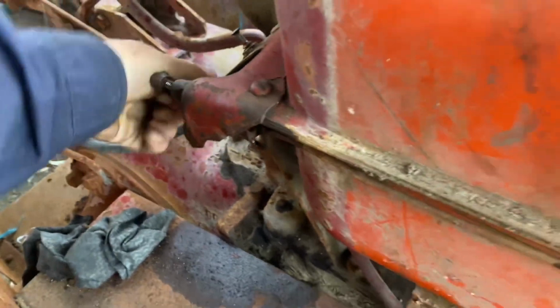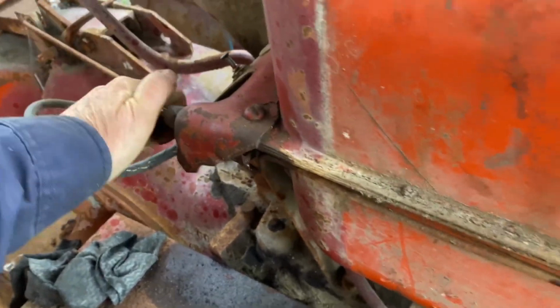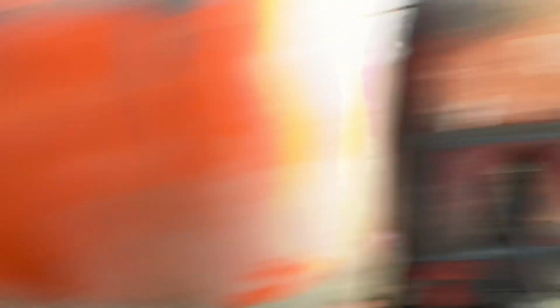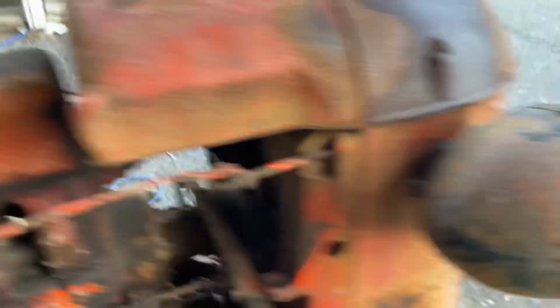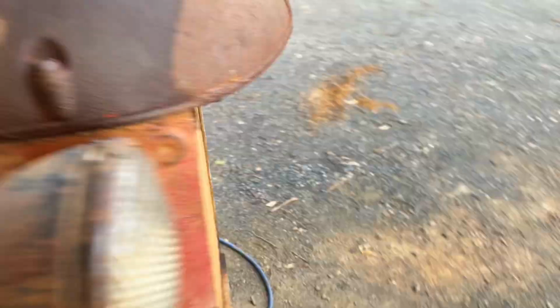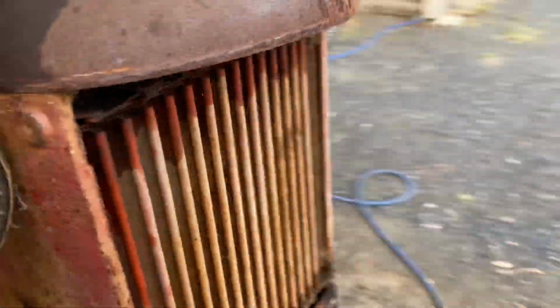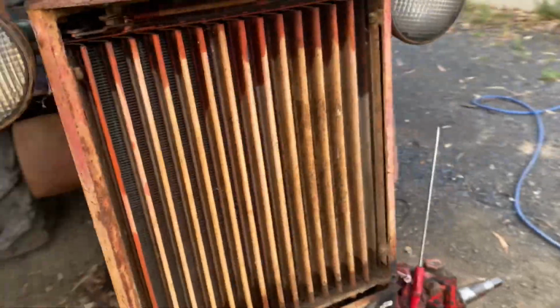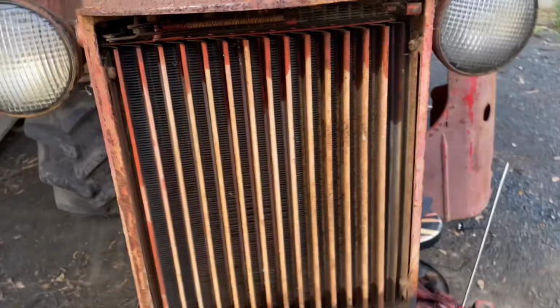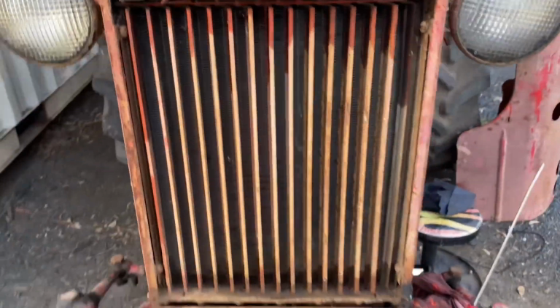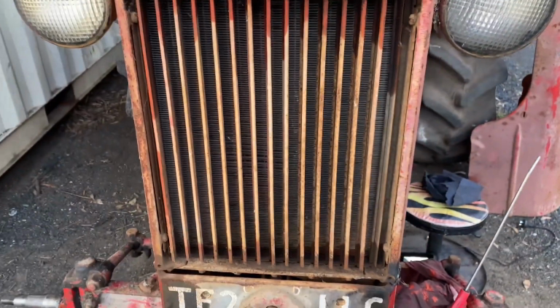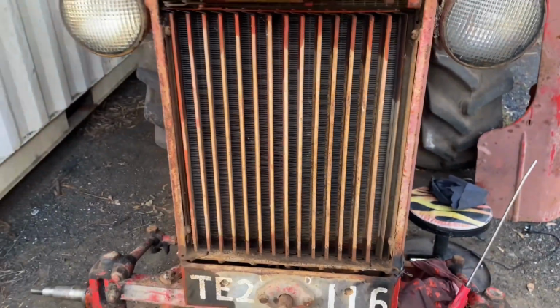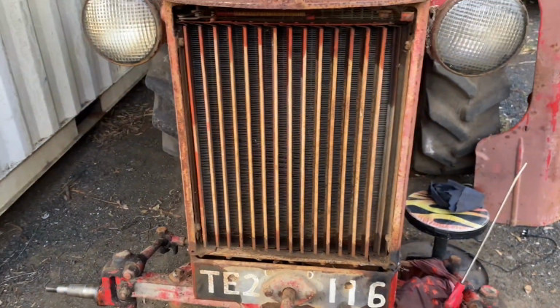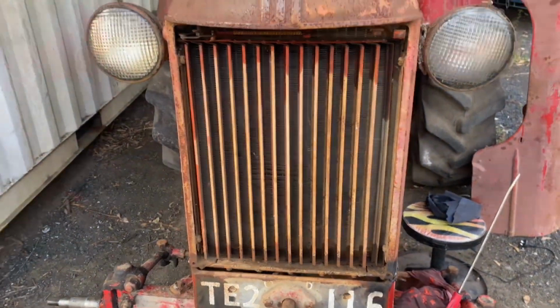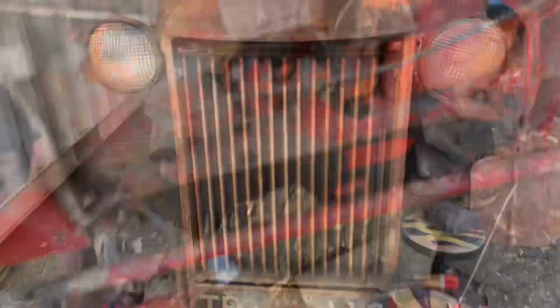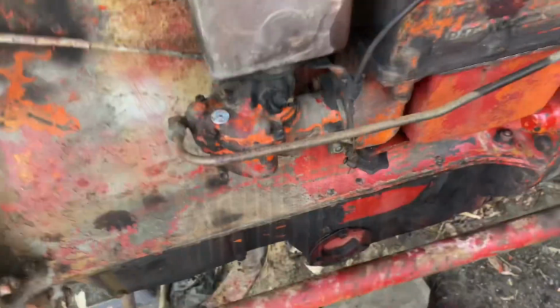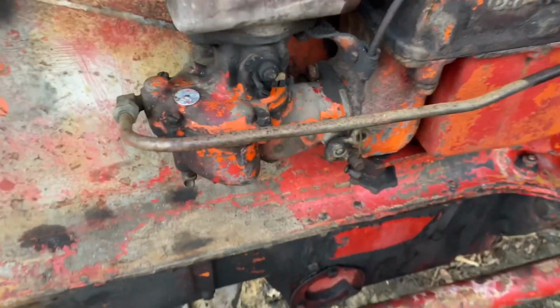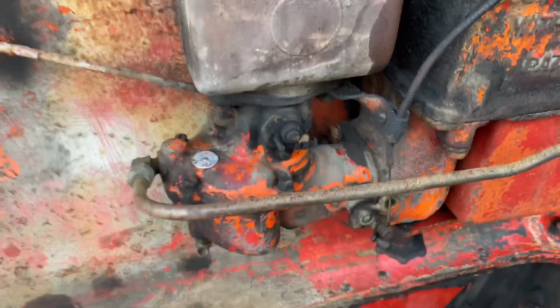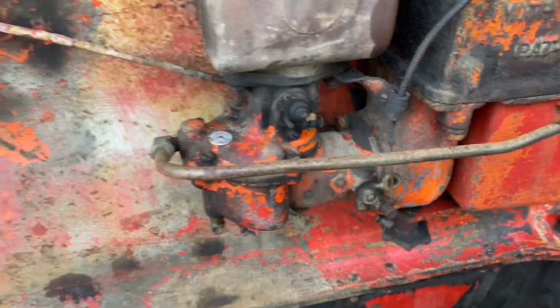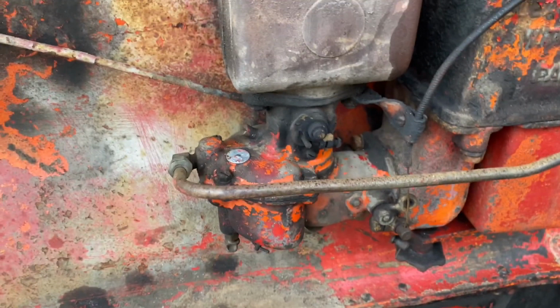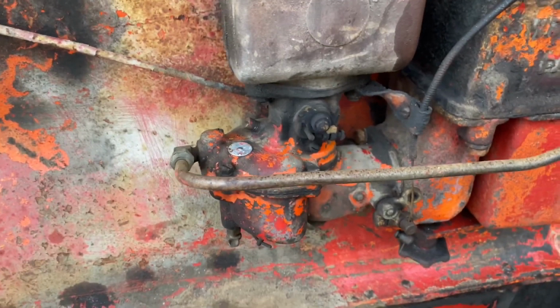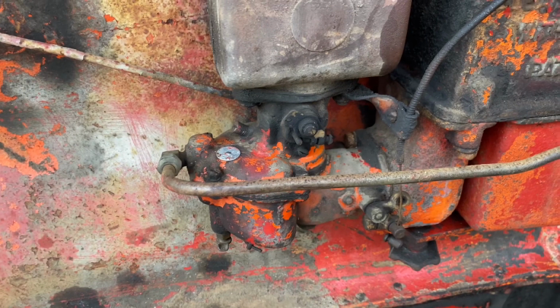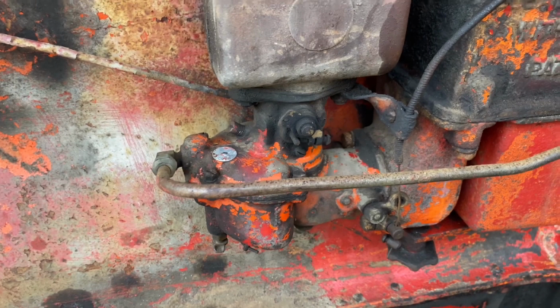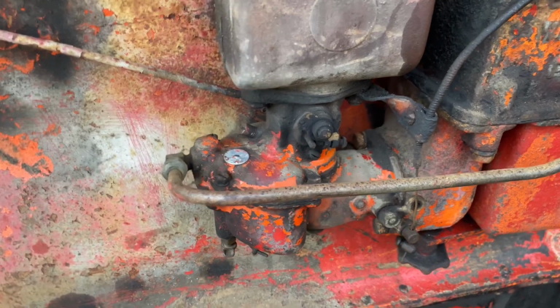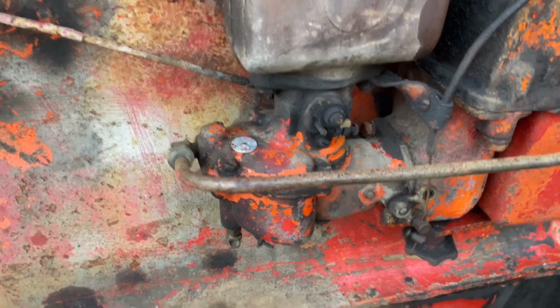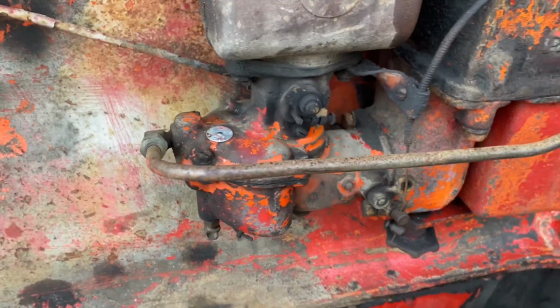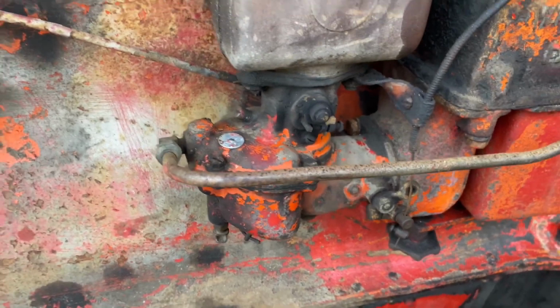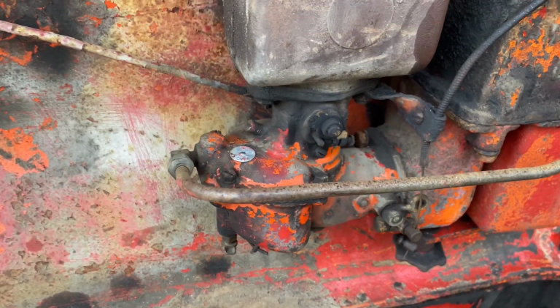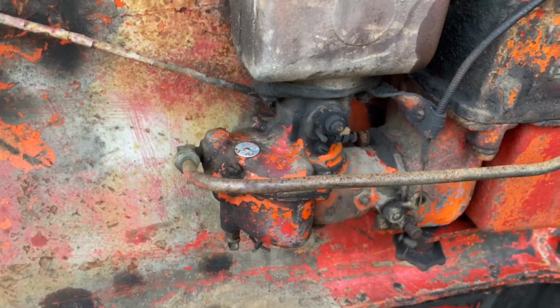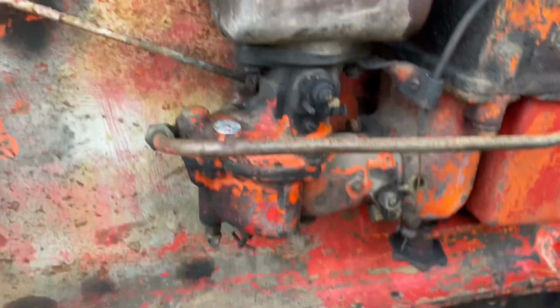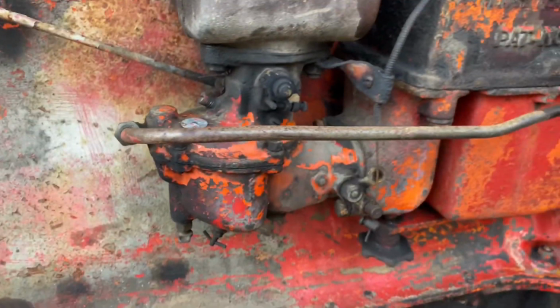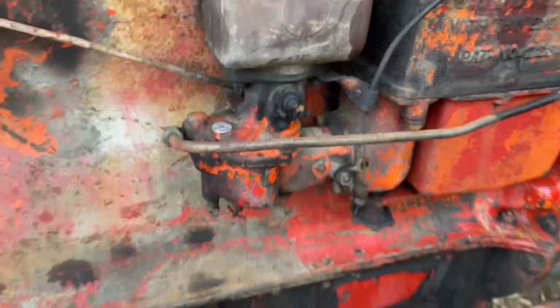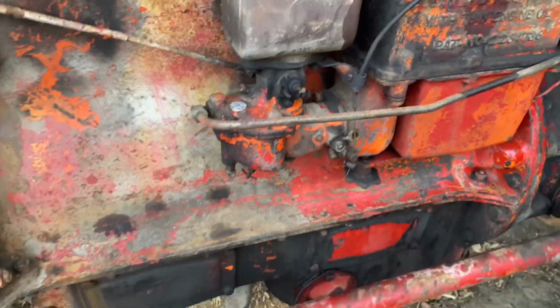Shutters are open, so I'm happy with that. I think the carby might be next on the list of things to check out, so I'm going to start getting some spanners out and pull it.